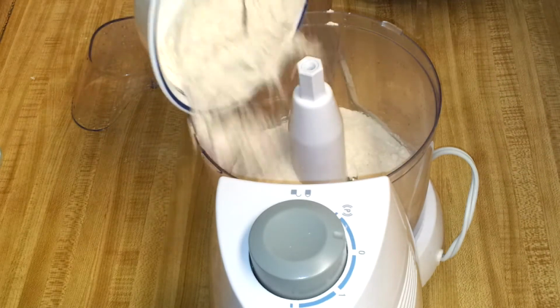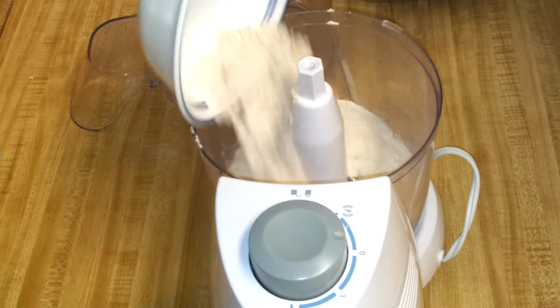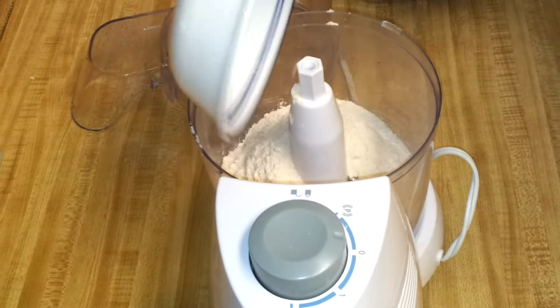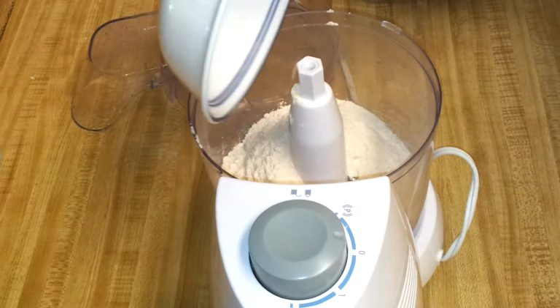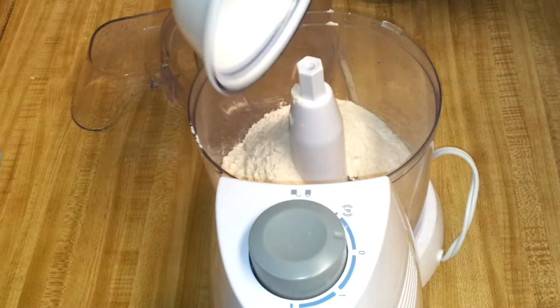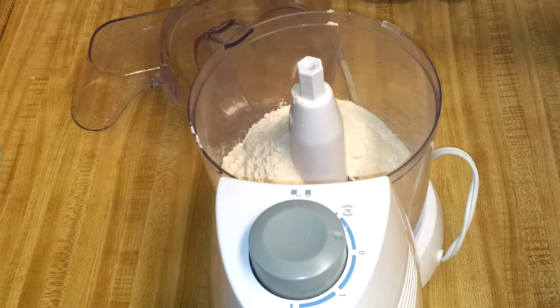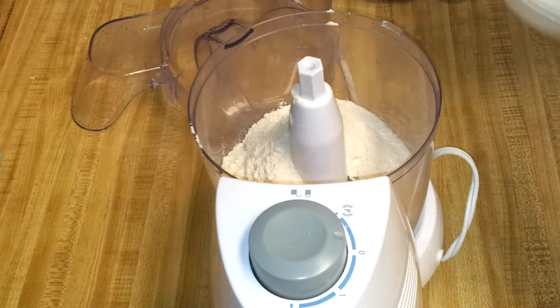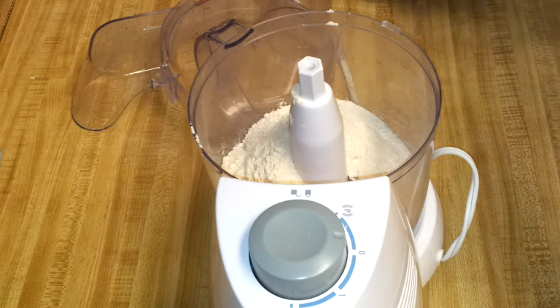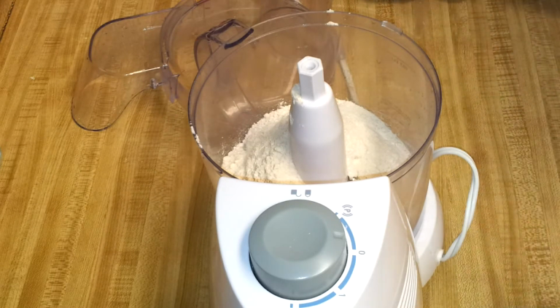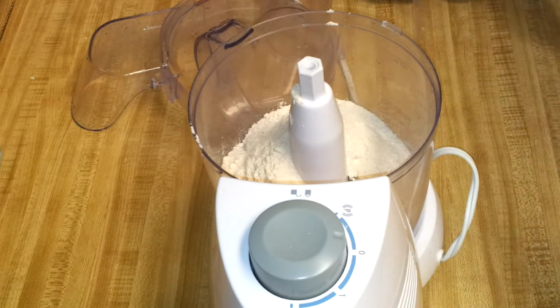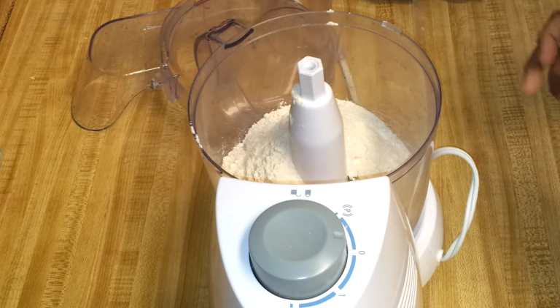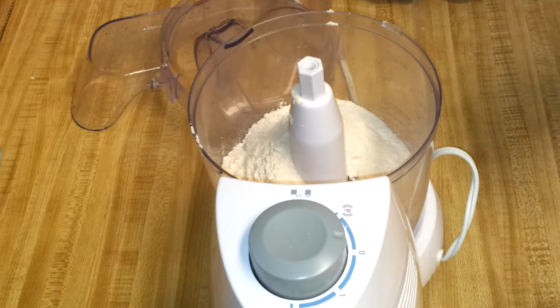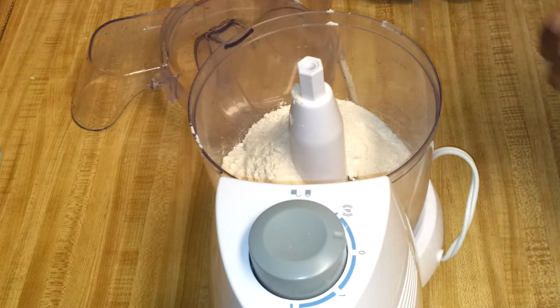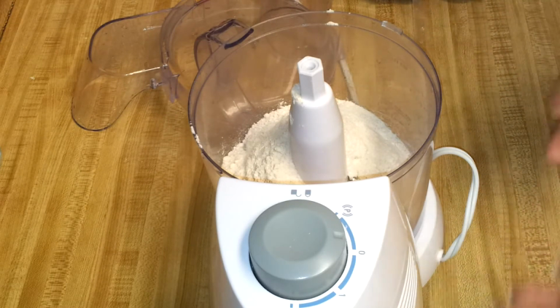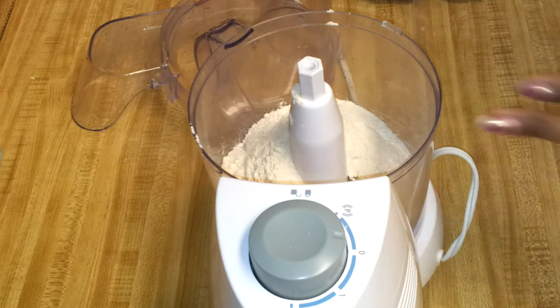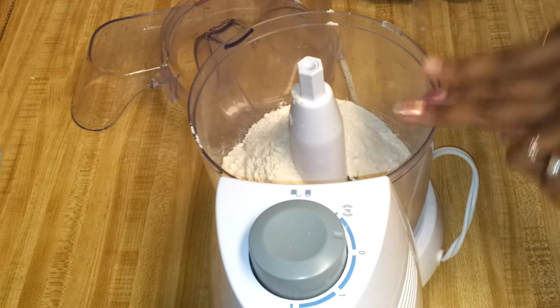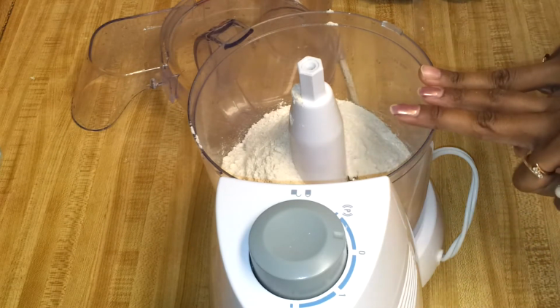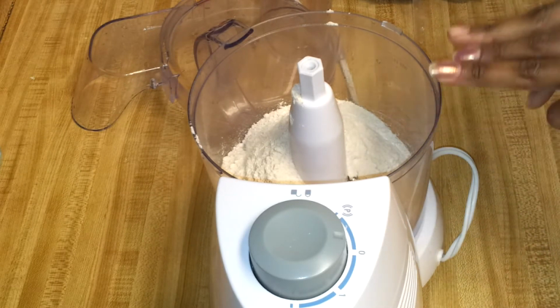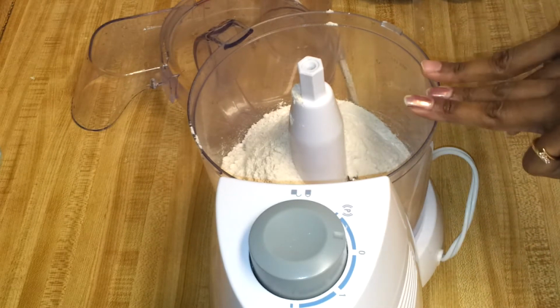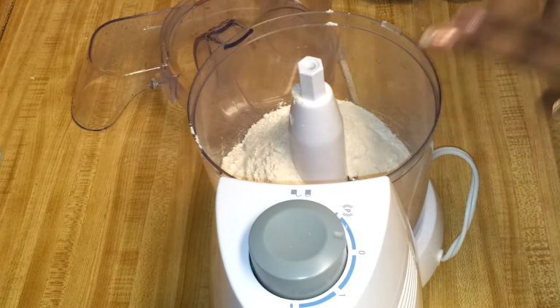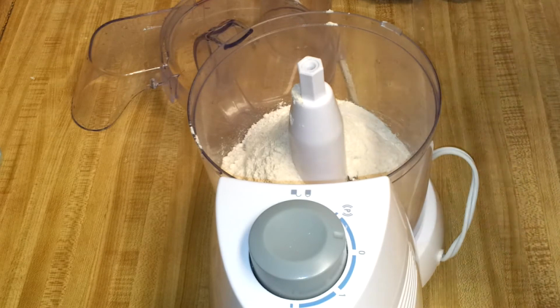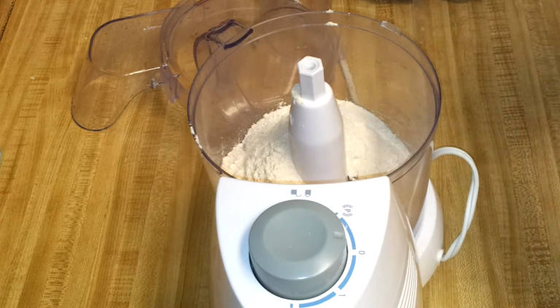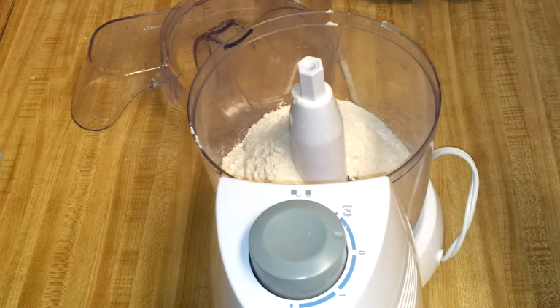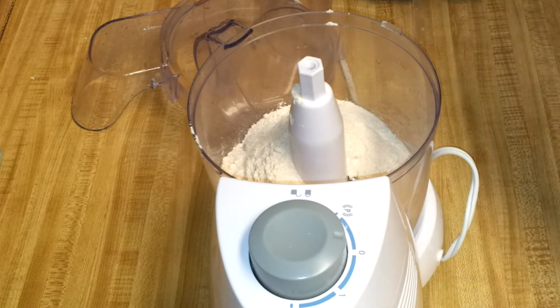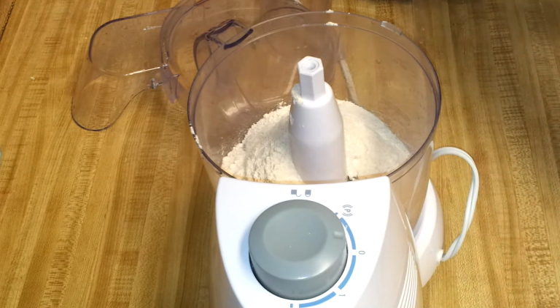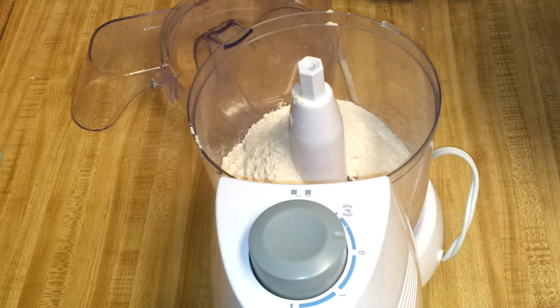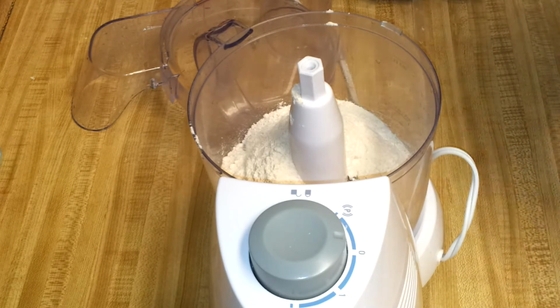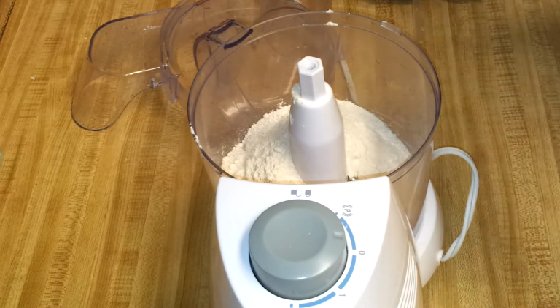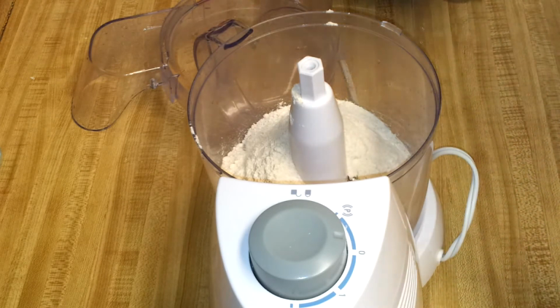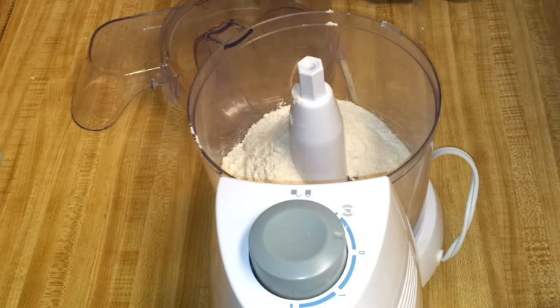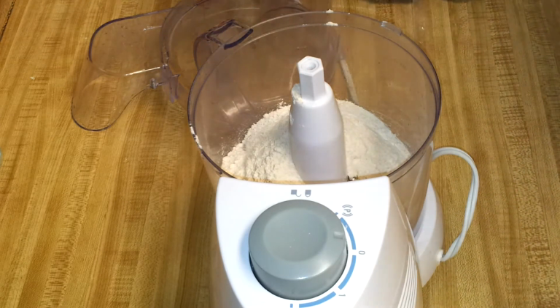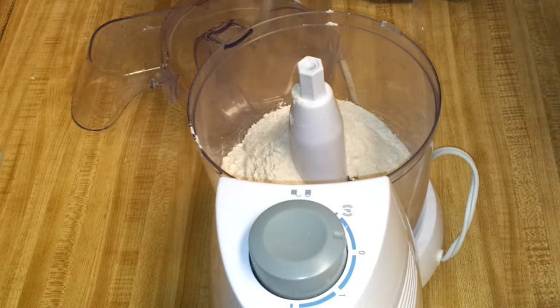Today I'm going to show you how to knead the dough in the food processor. Usually I do it by hand, but this way it's easier and more convenient. Once you add the flour, you need to add some salt.